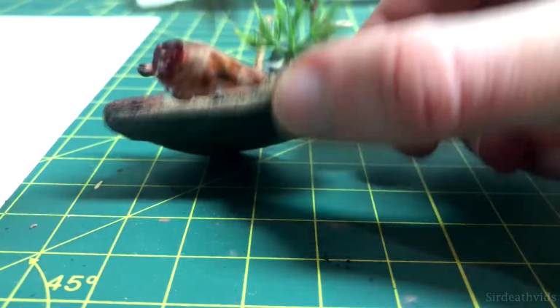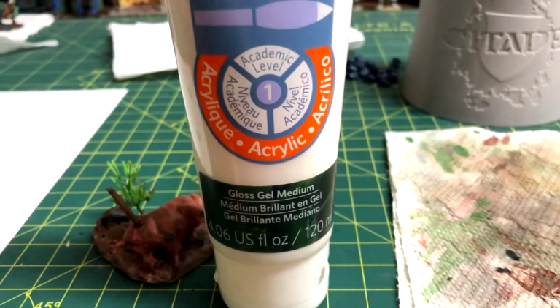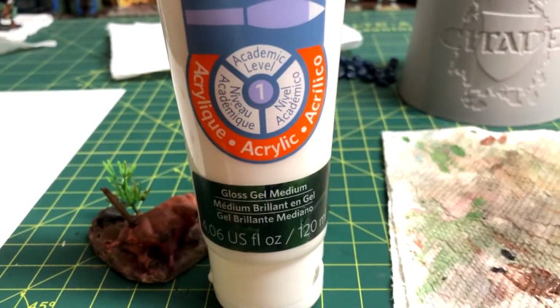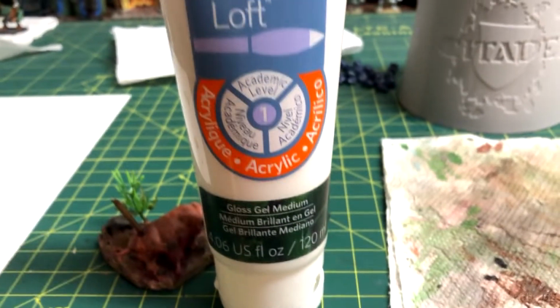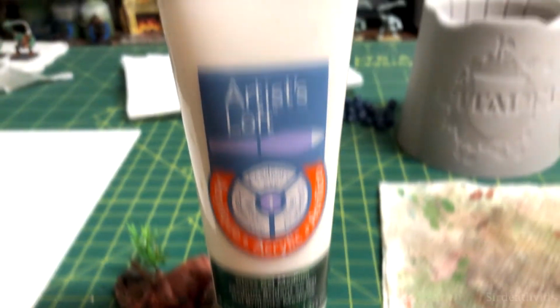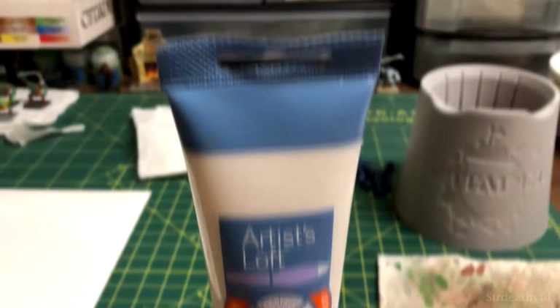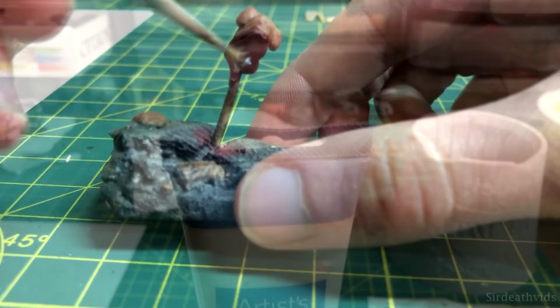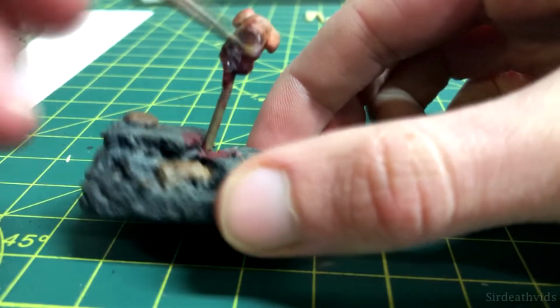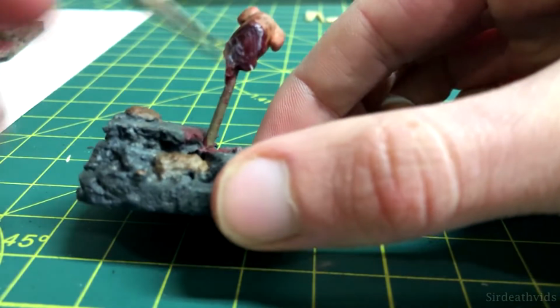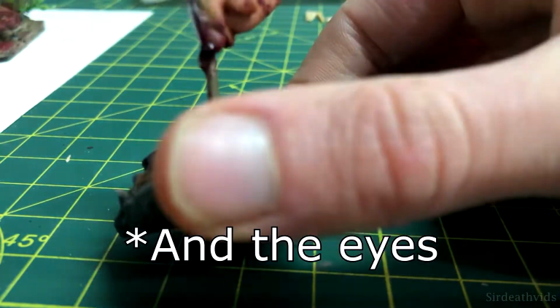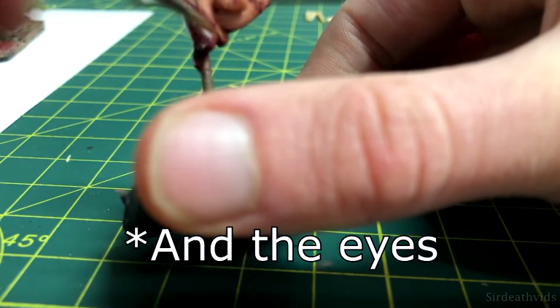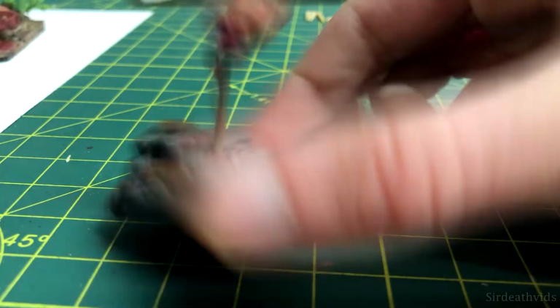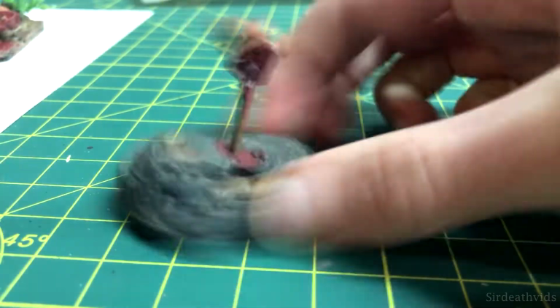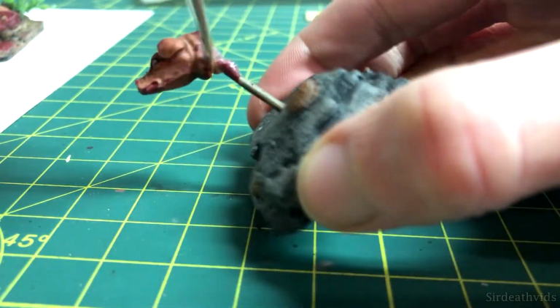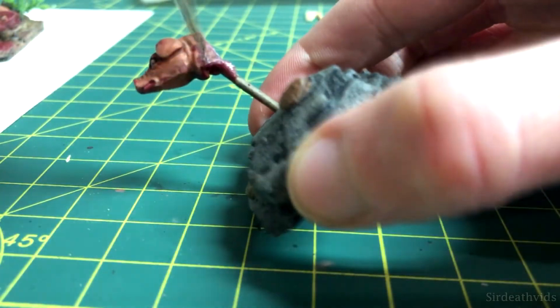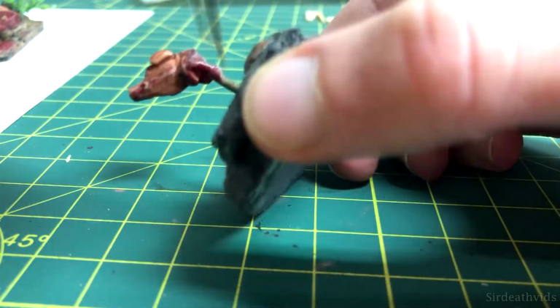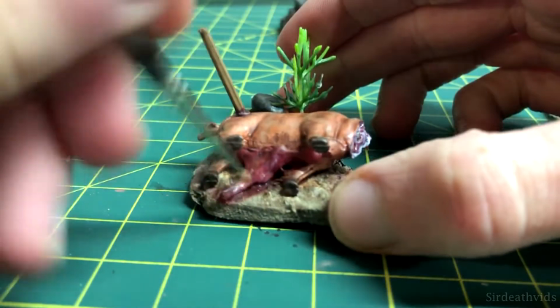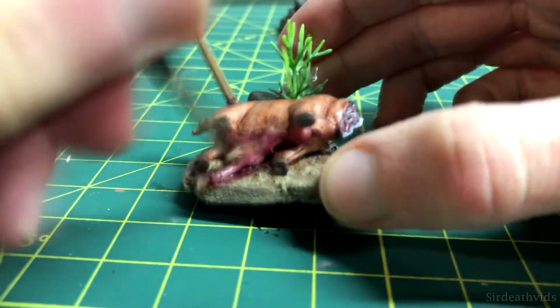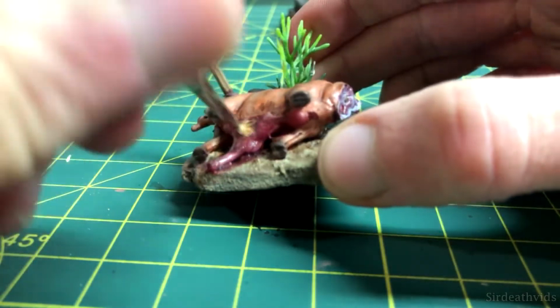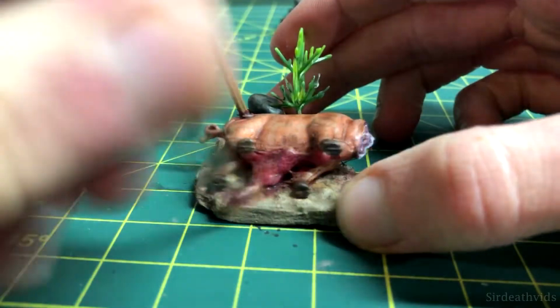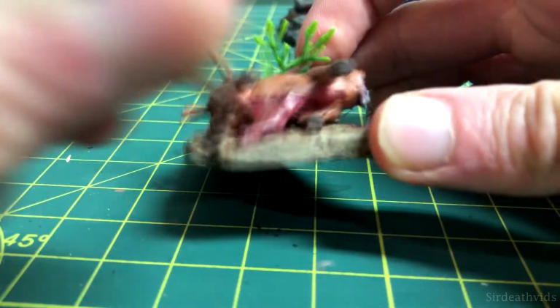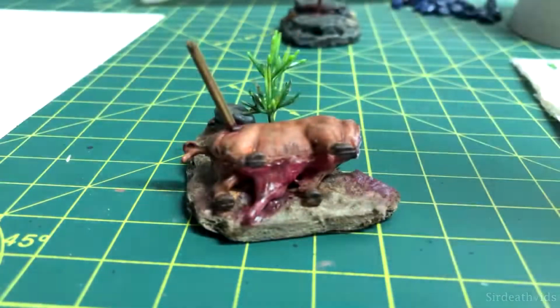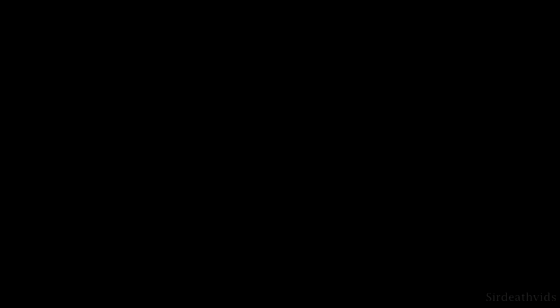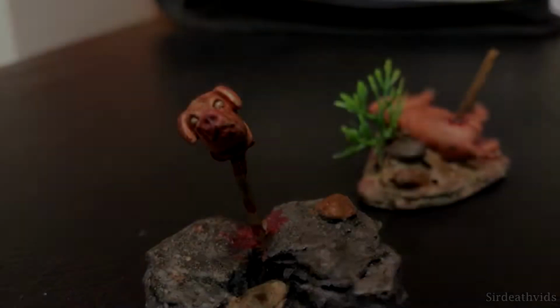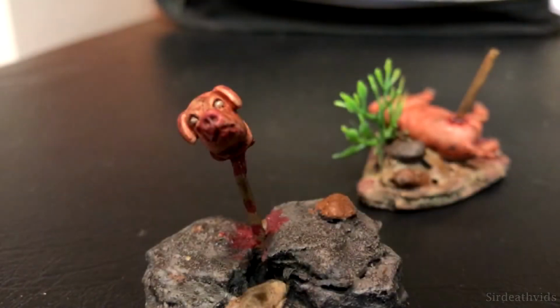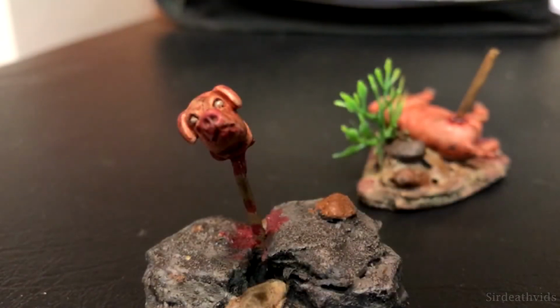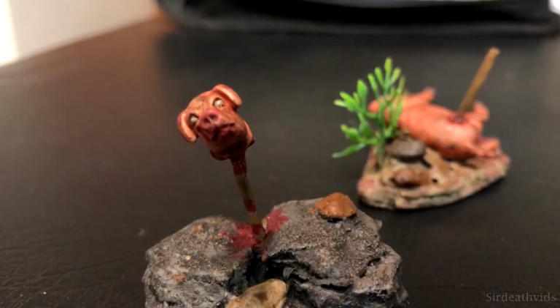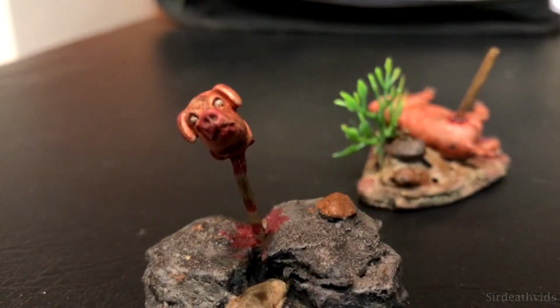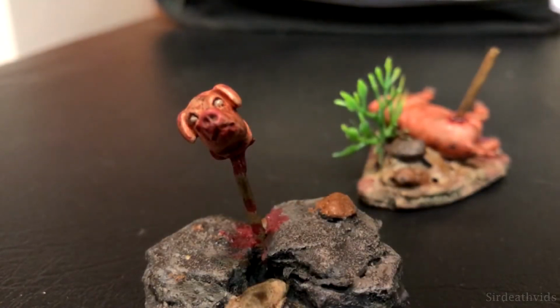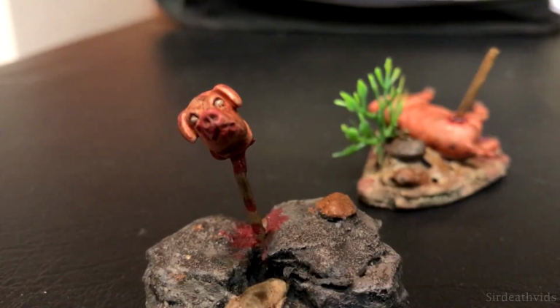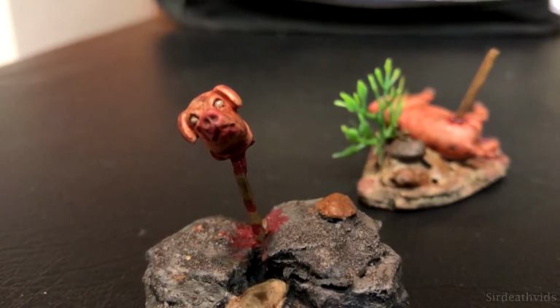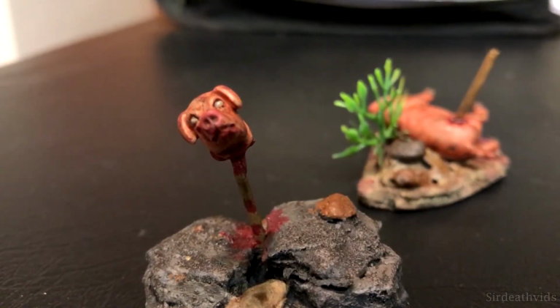The last major step was to use a gloss gel medium to make all the gore very shiny. It goes on white but dries clear and becomes reflective. May I present to you — the Lord of the Flies.